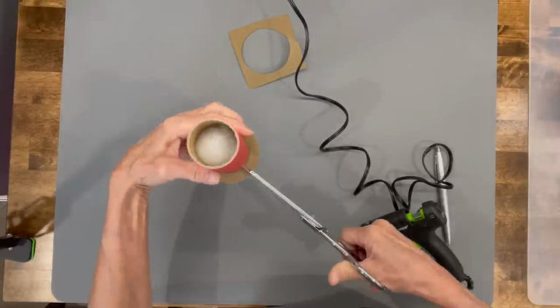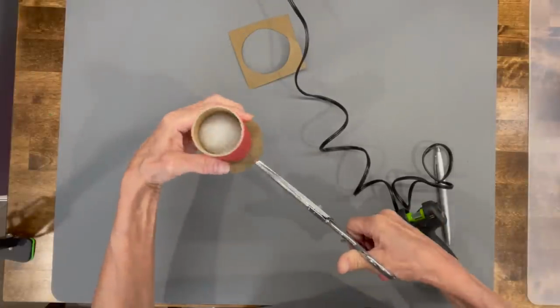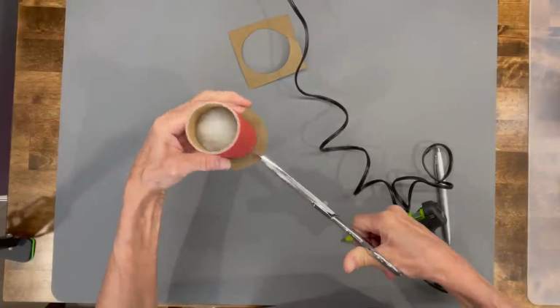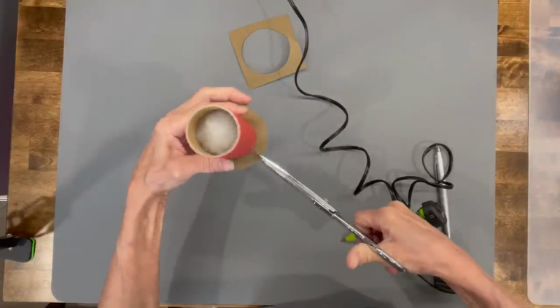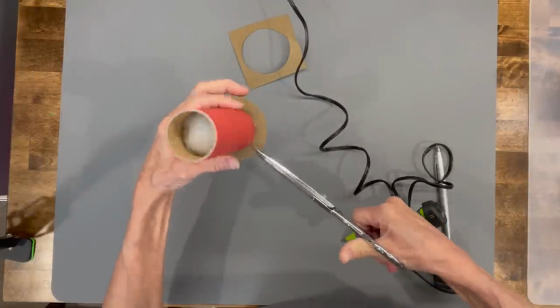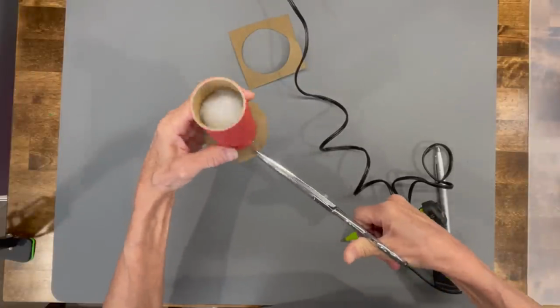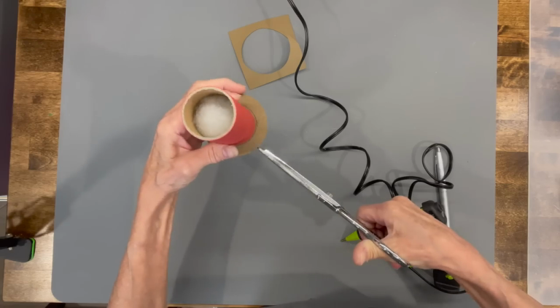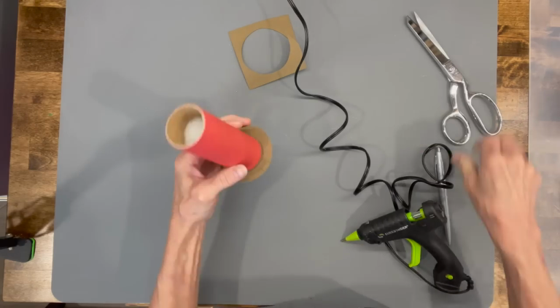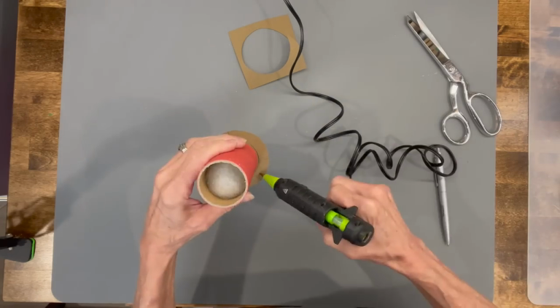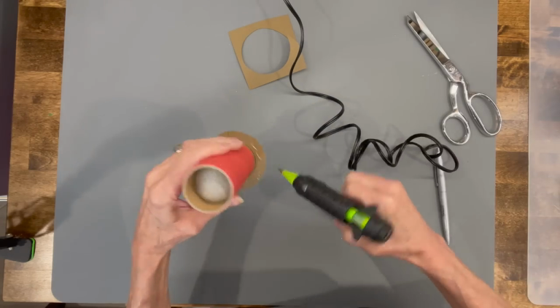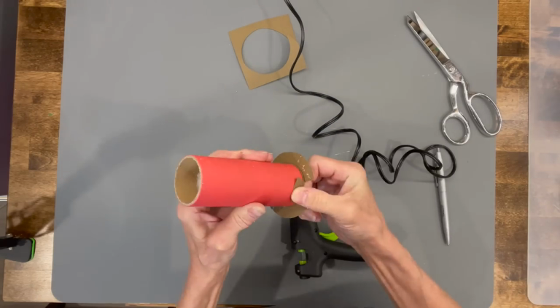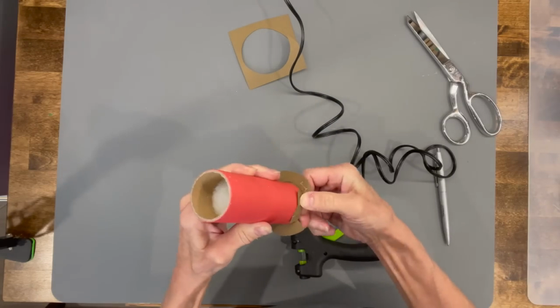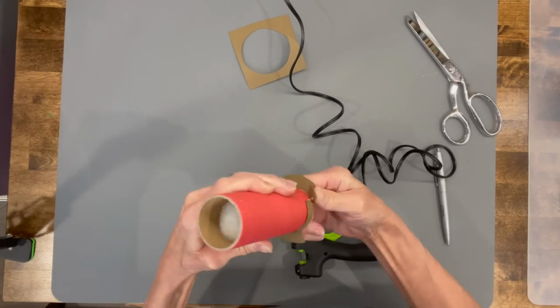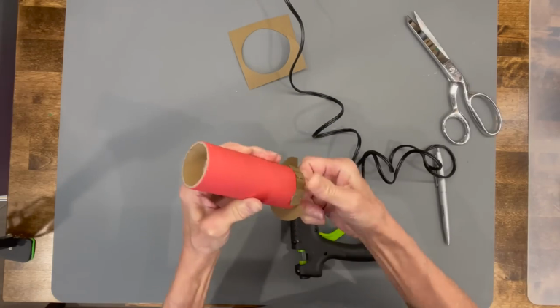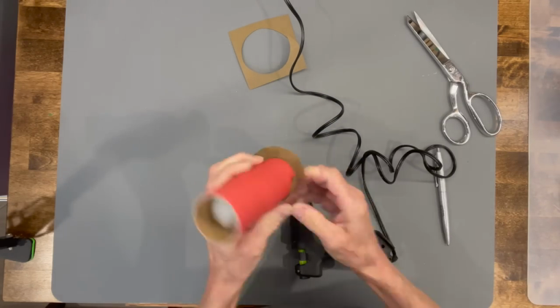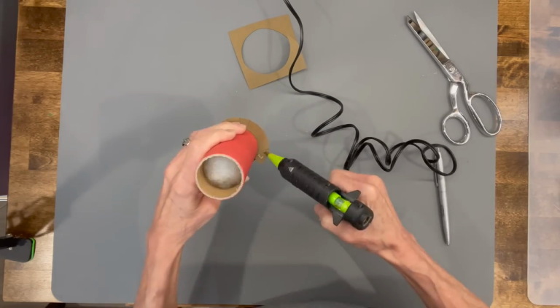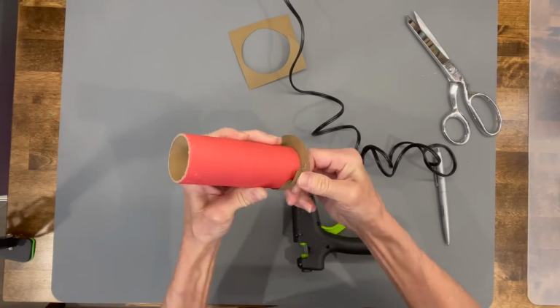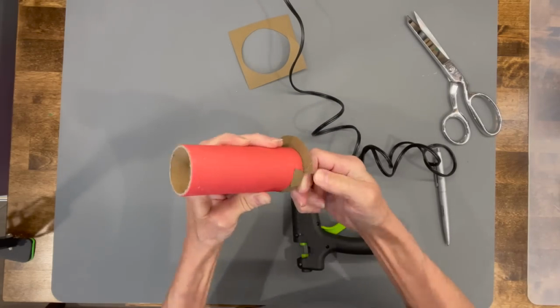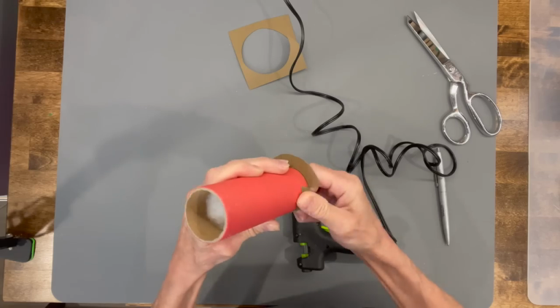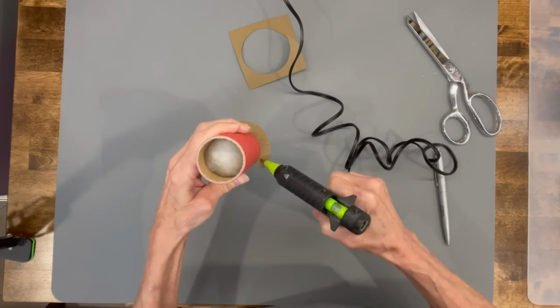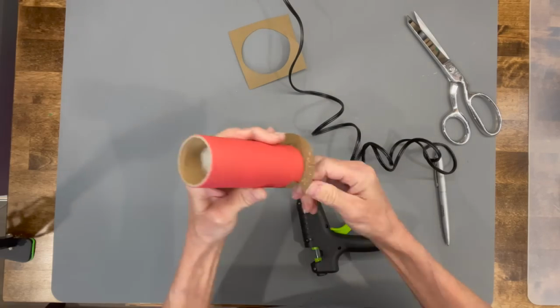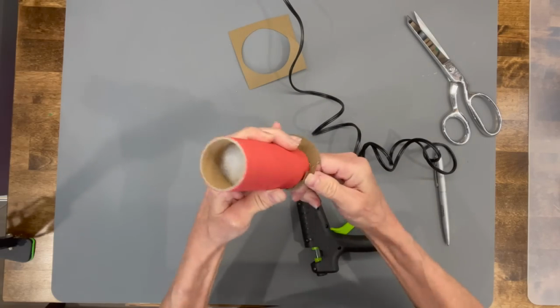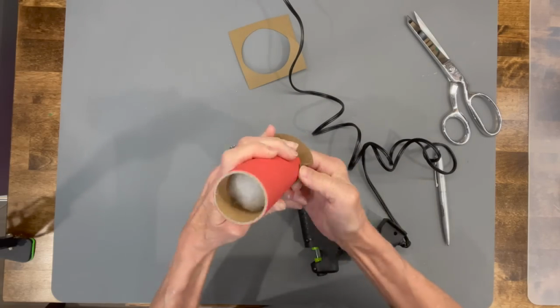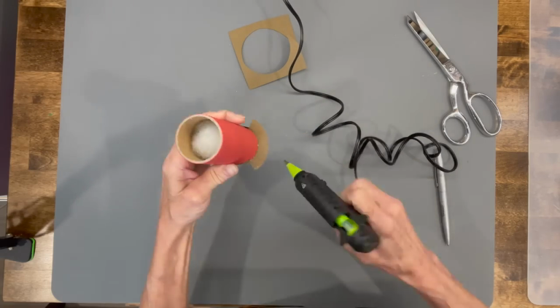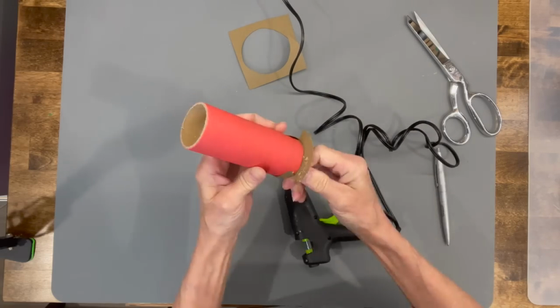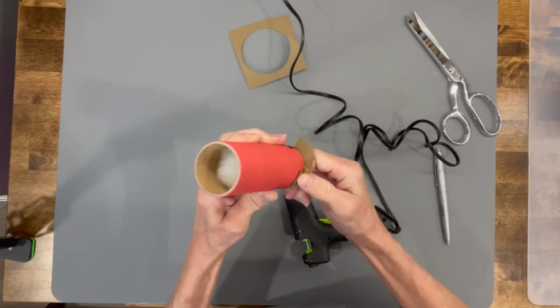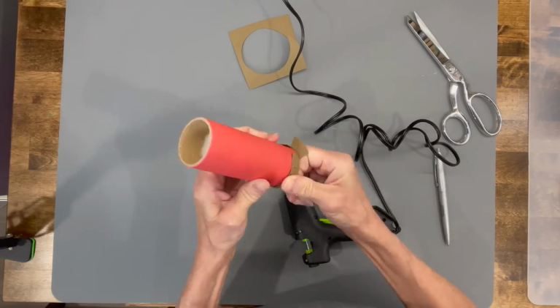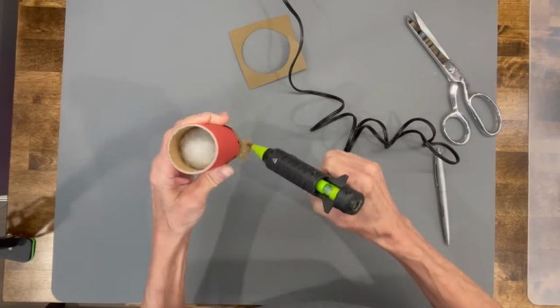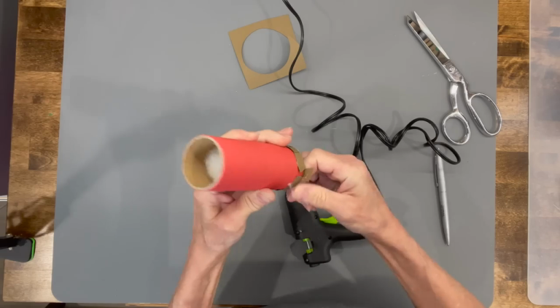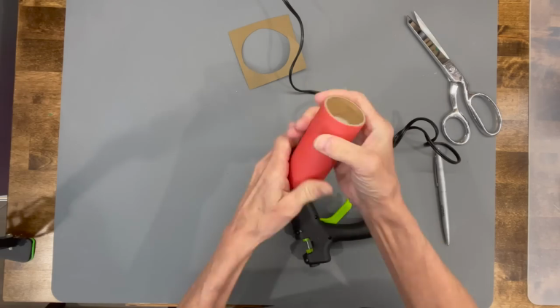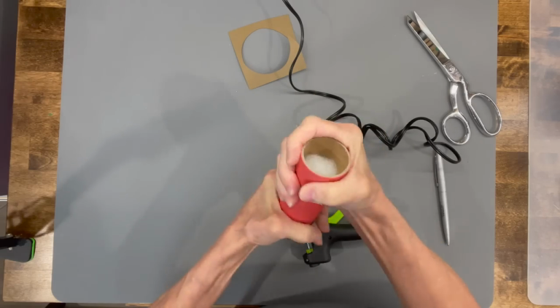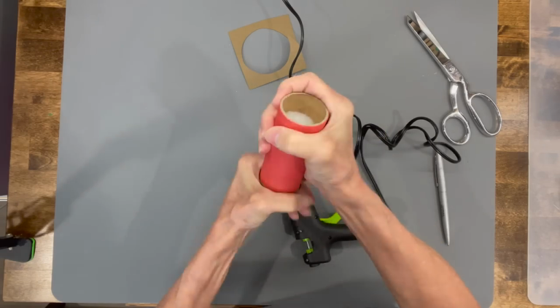Take your scissors and cut some slits all the way around — about half inch slits — and then start gluing it up the side. Make sure you spend some time on this step because you want it flat against that tube. When you're done gluing it together, just rub the end to flatten it out.